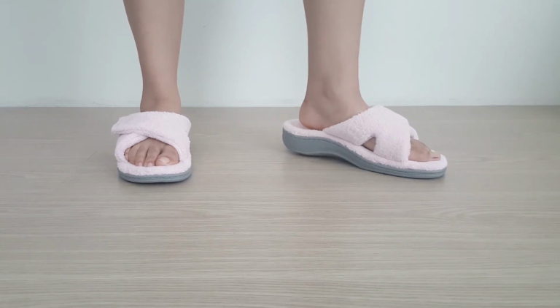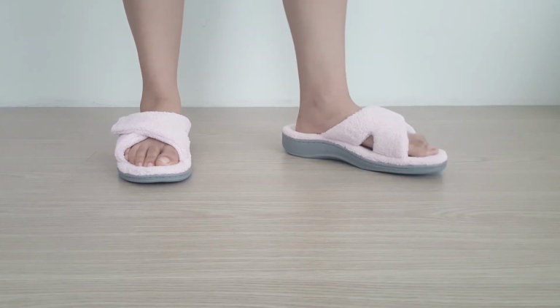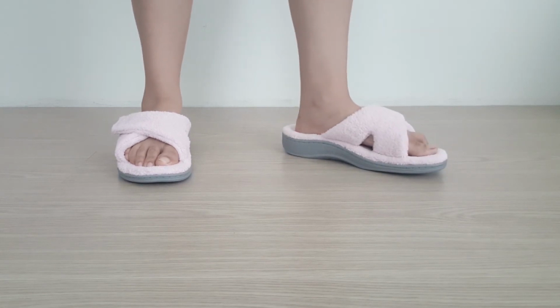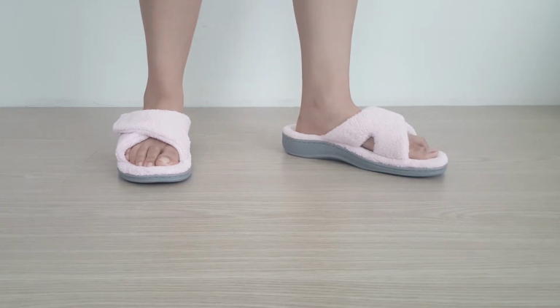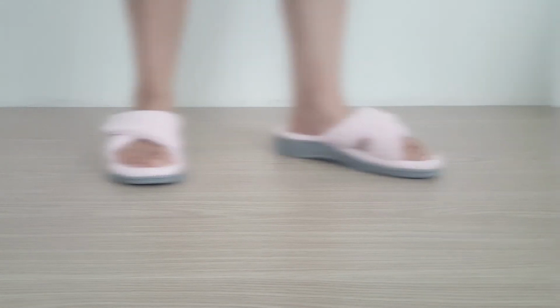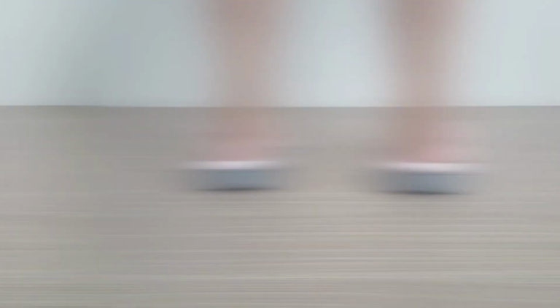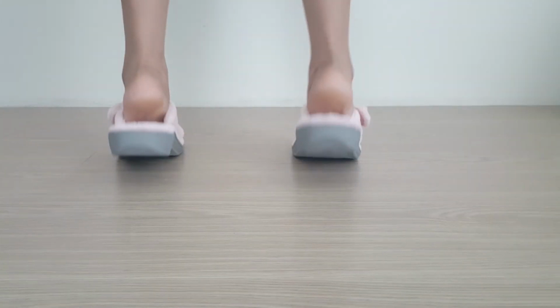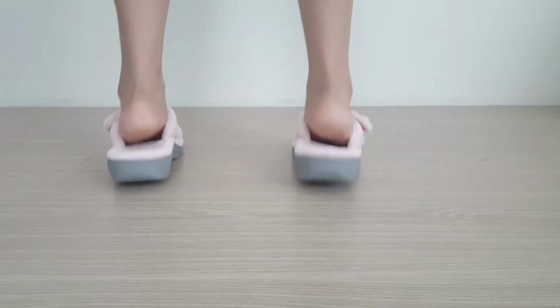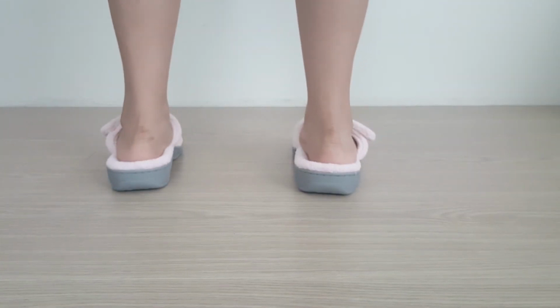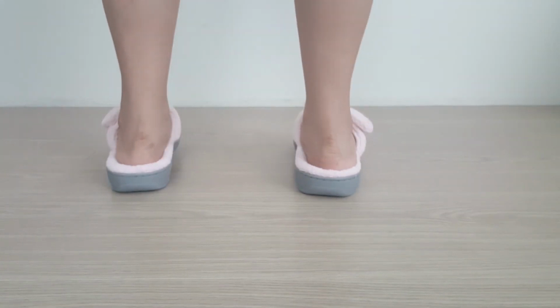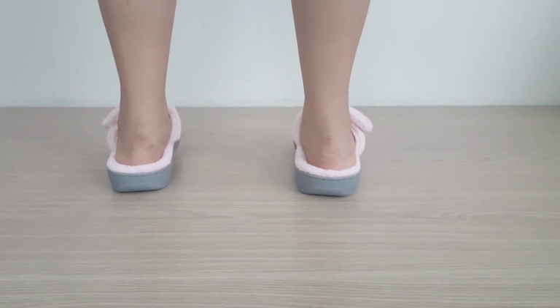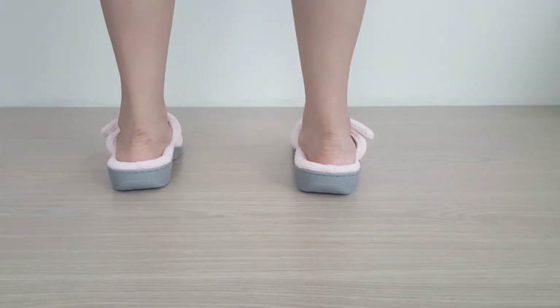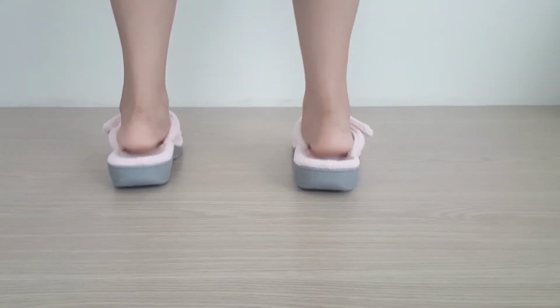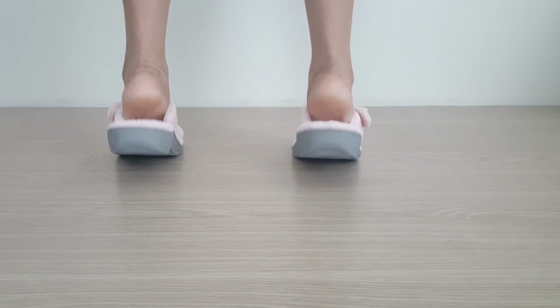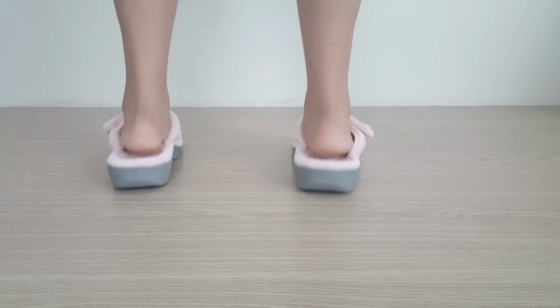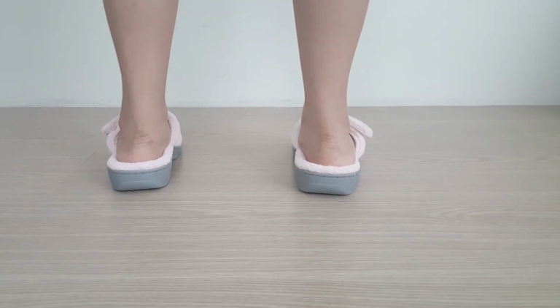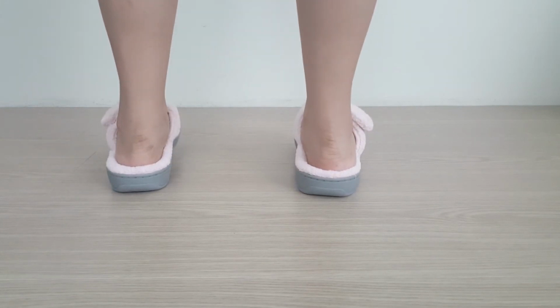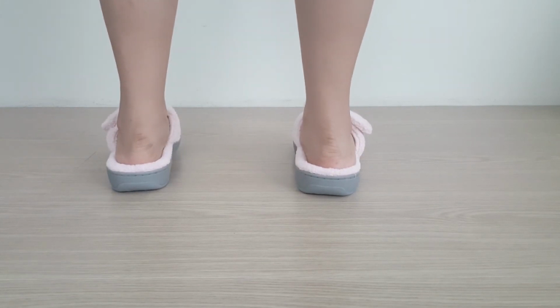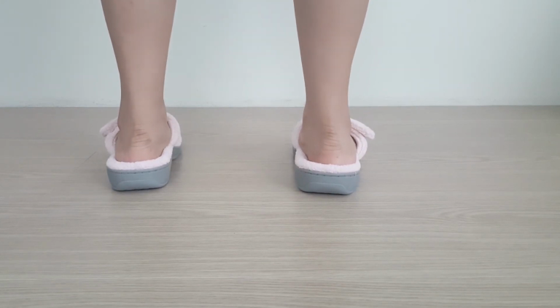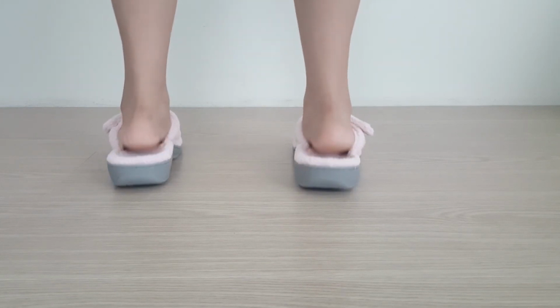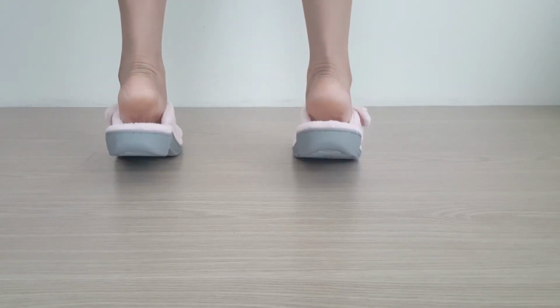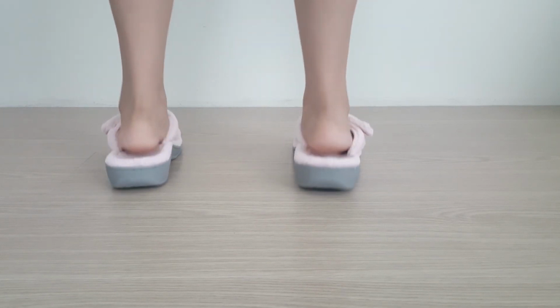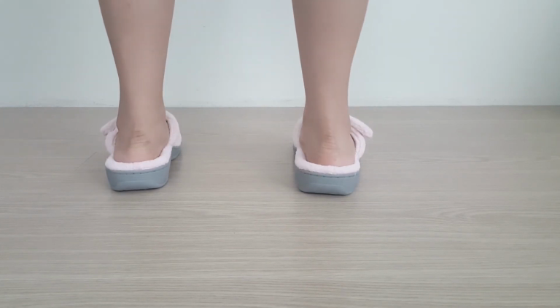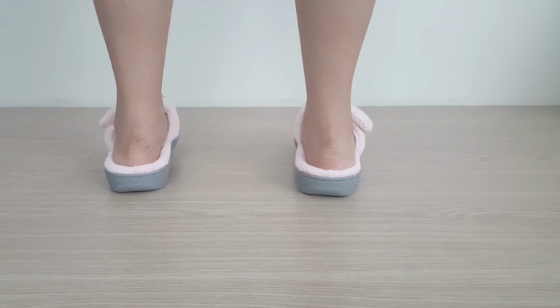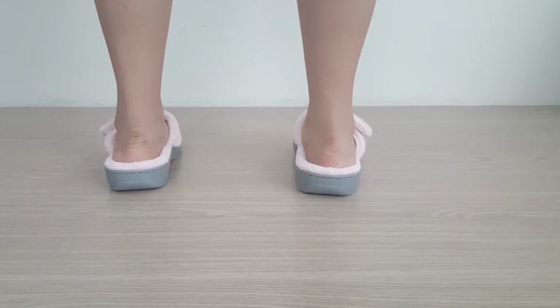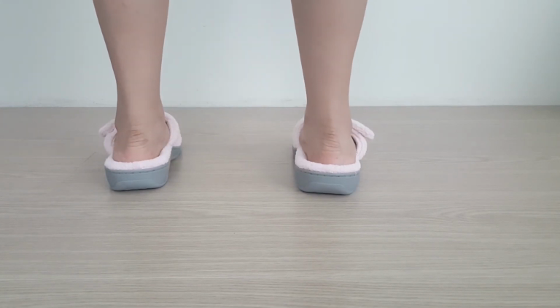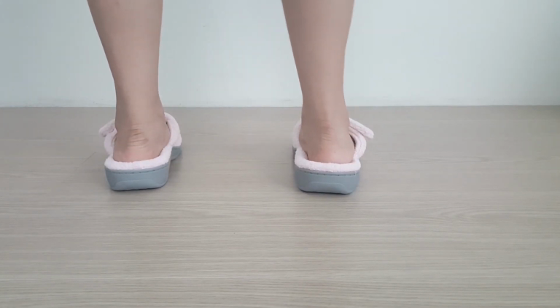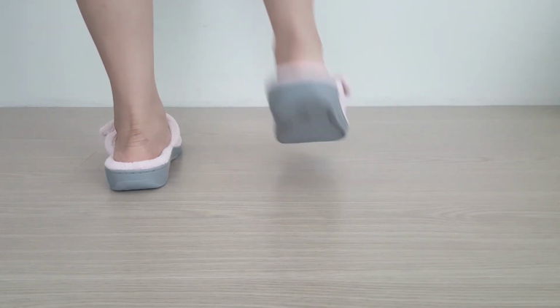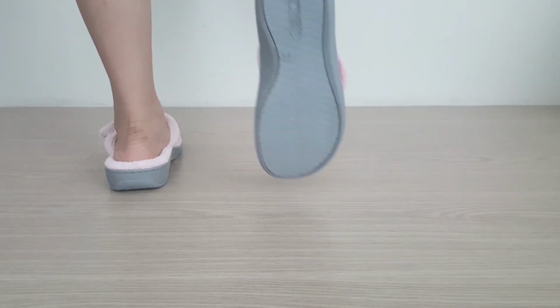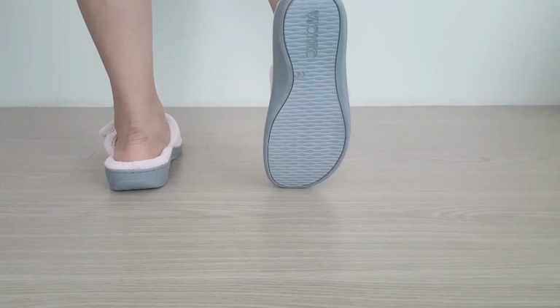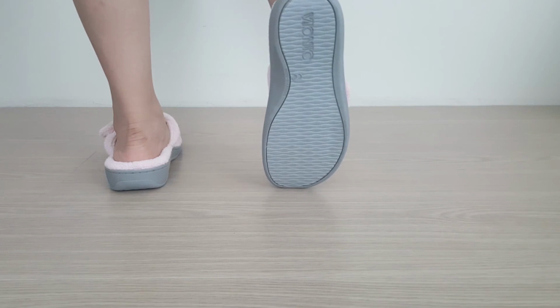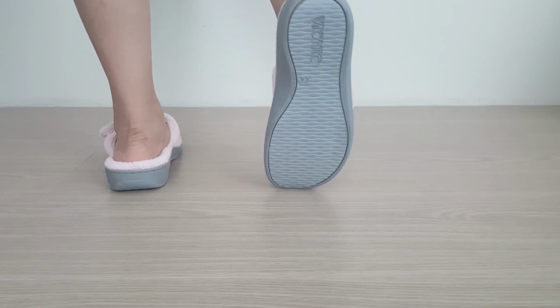As far as options go, this slipper is available in full sizes only, so you'll need to plan accordingly. For color options, it comes in several choices including zebra, leopard print, and multiple standard colors.